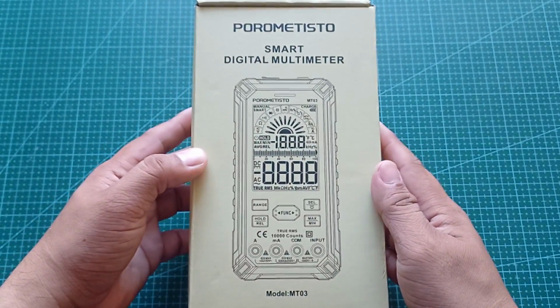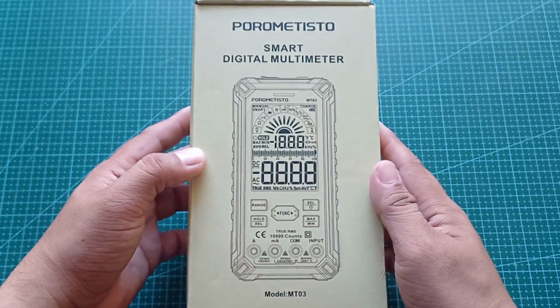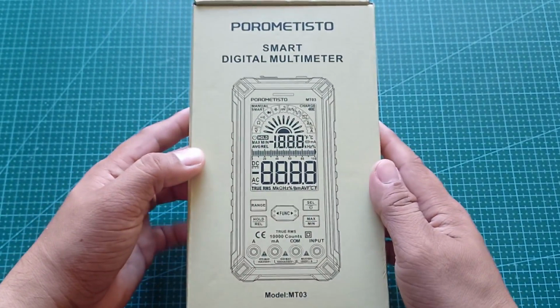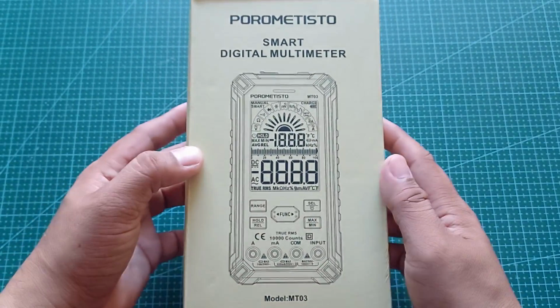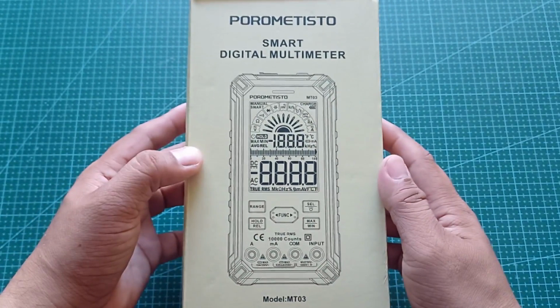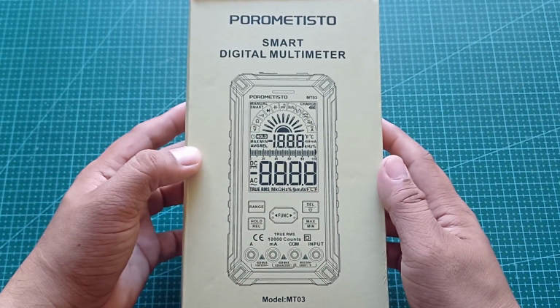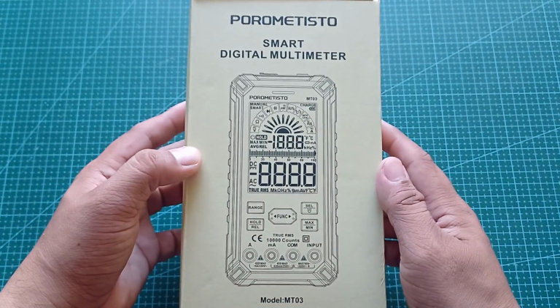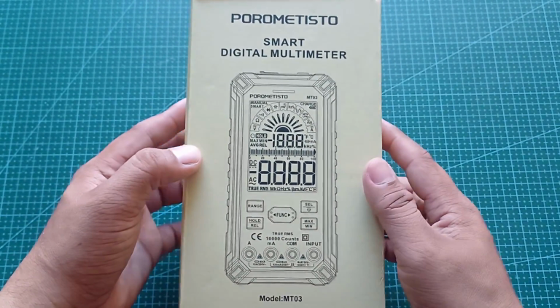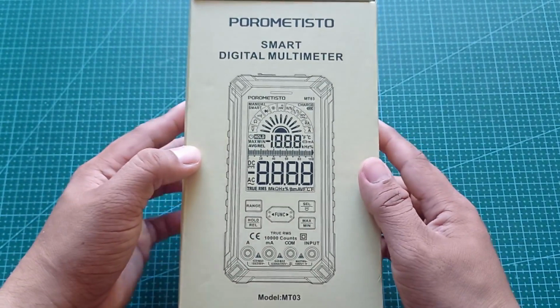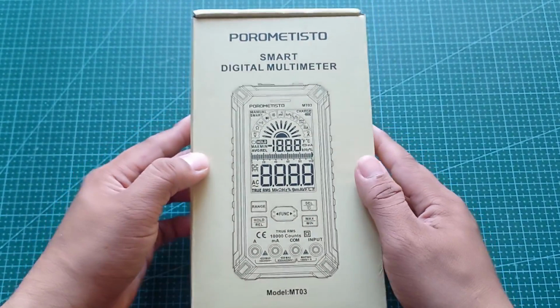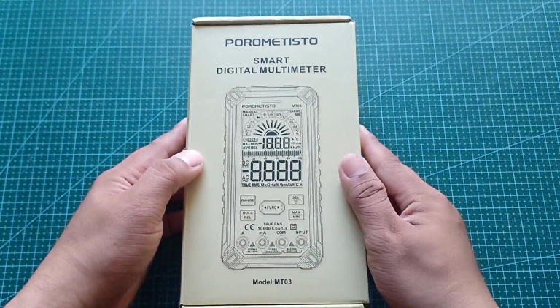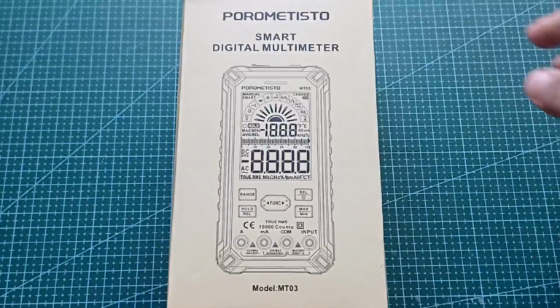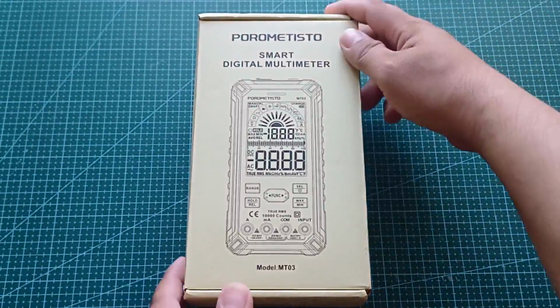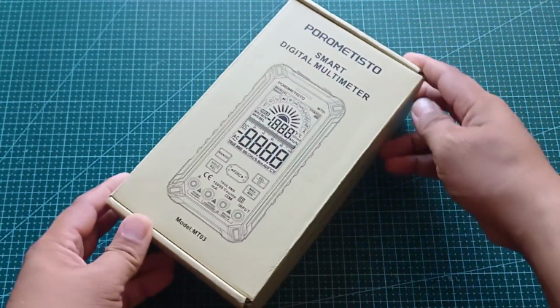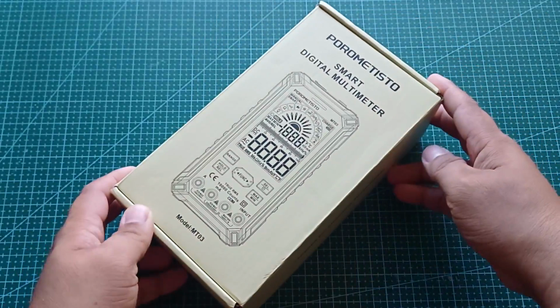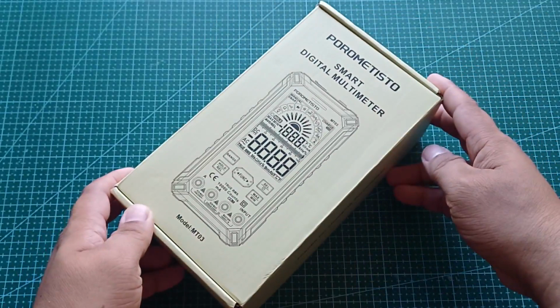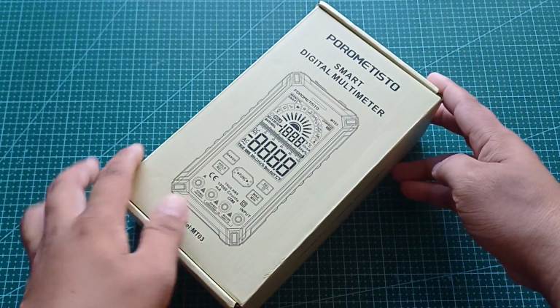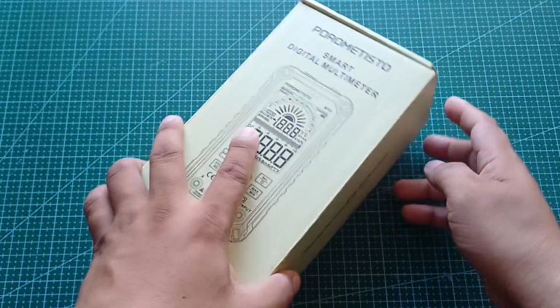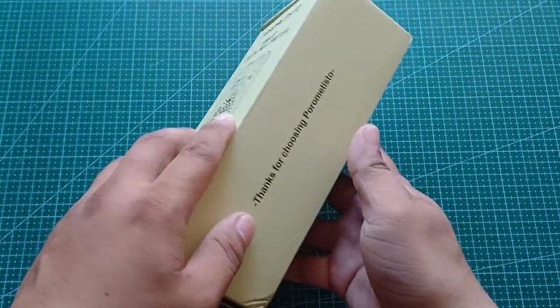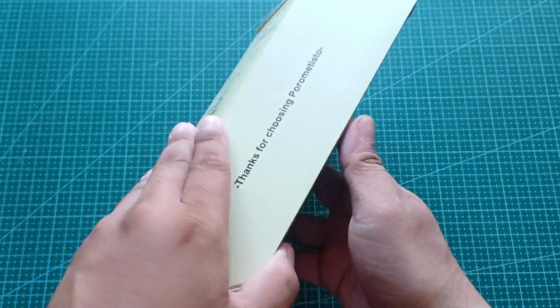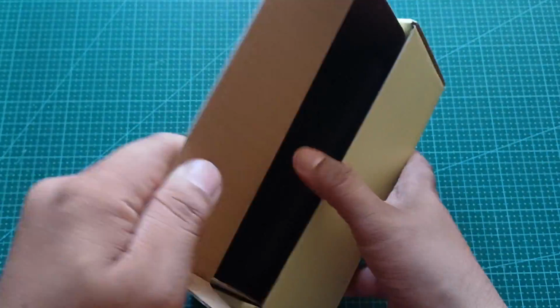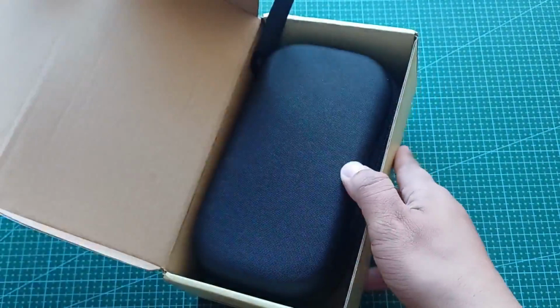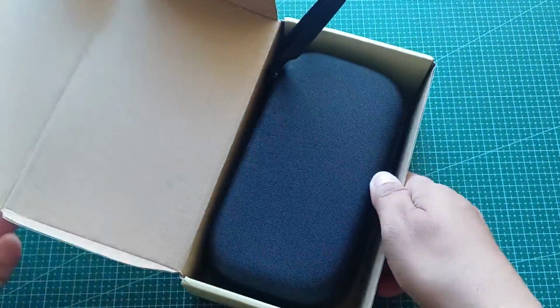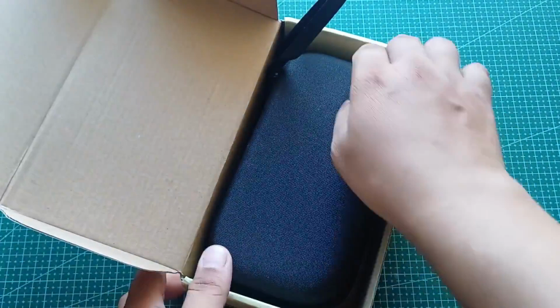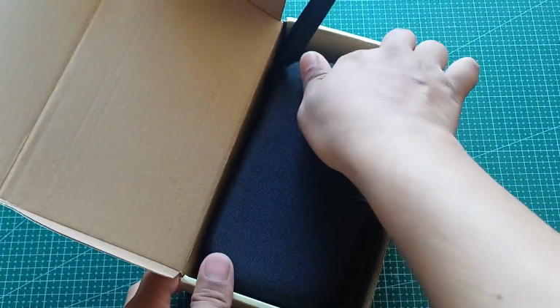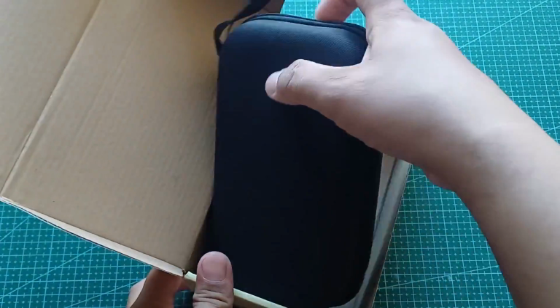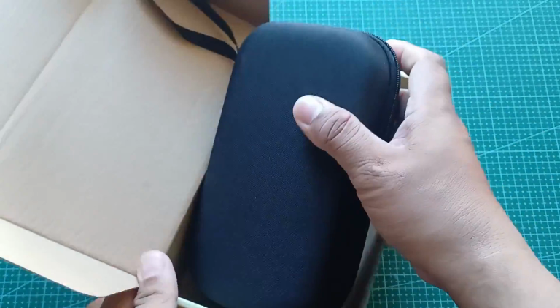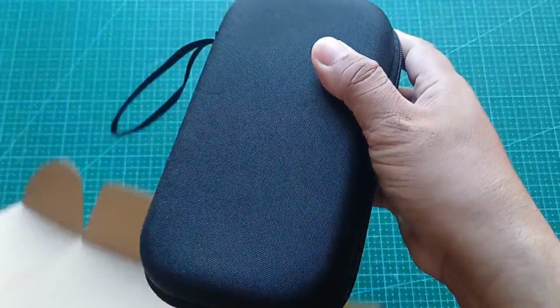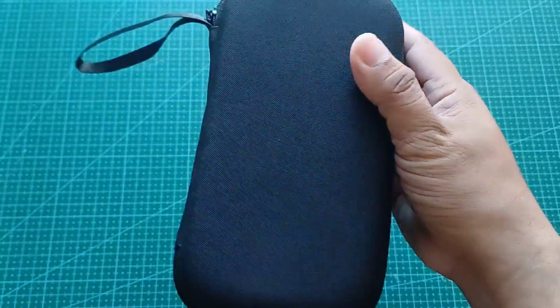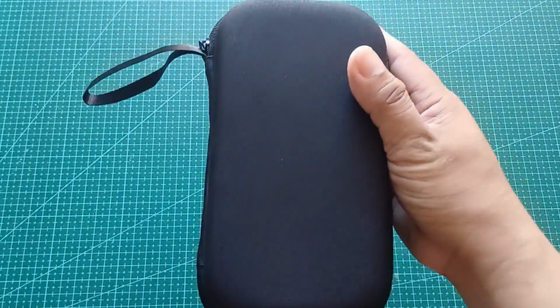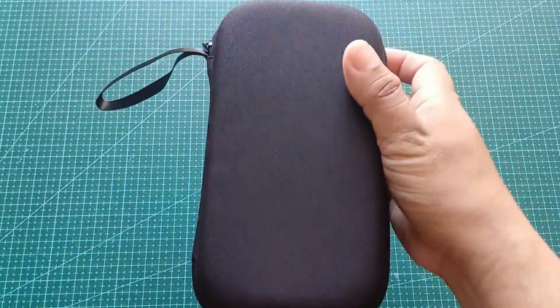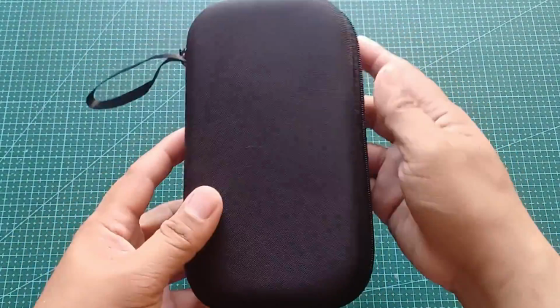Here at the front, you'll see the branding, and on the front there are quick specs, but the most exciting thing is the smart features of this. Let's open it! Wow, it's still in a very beautiful protective case.